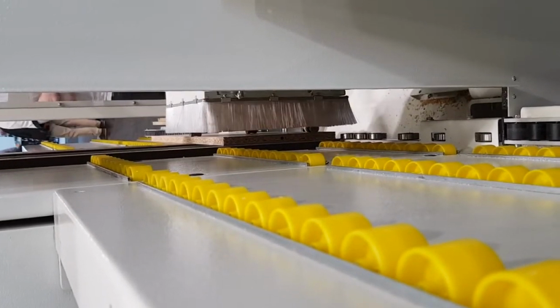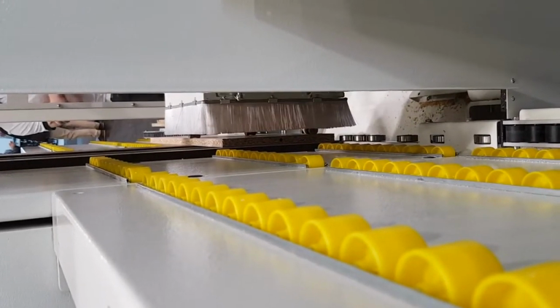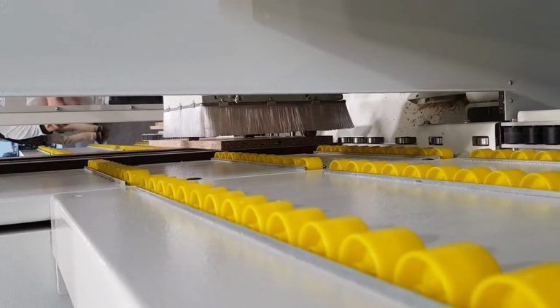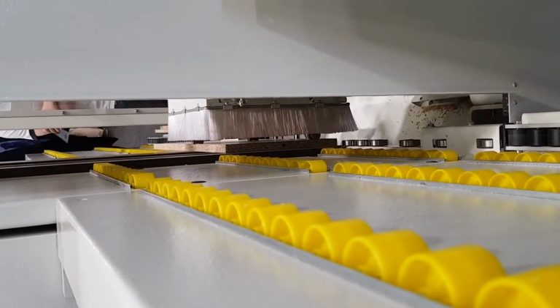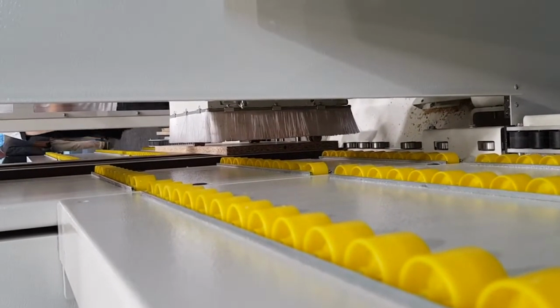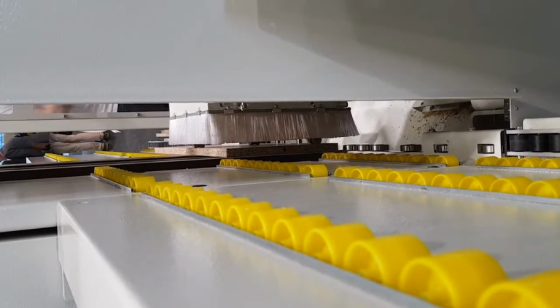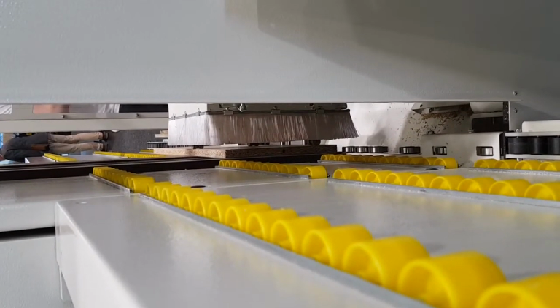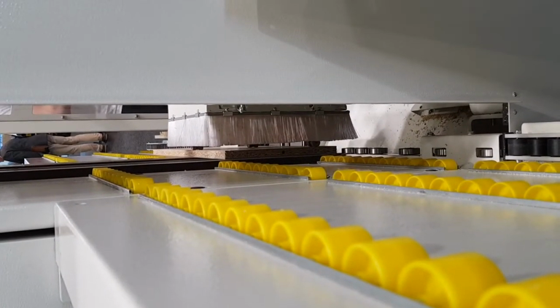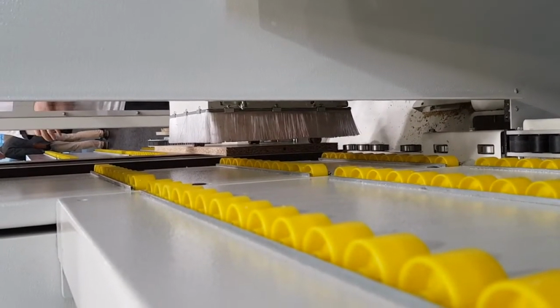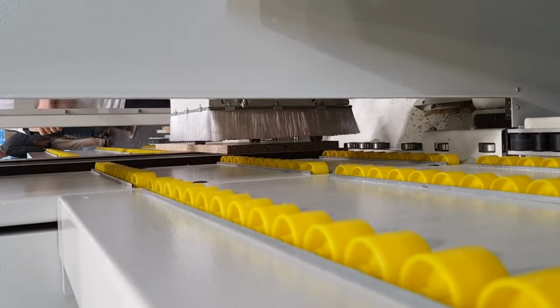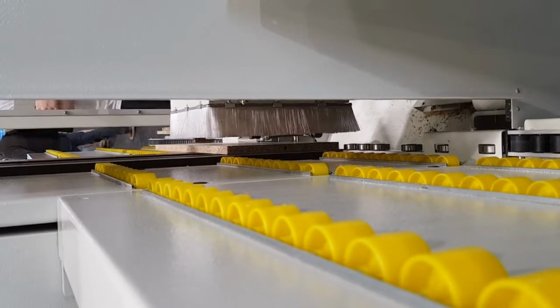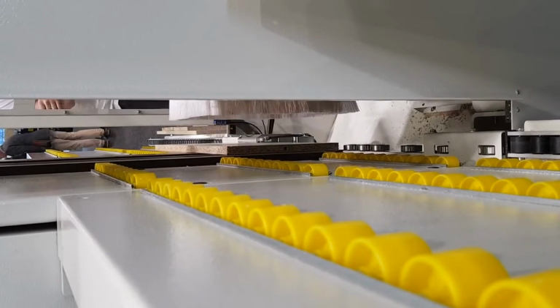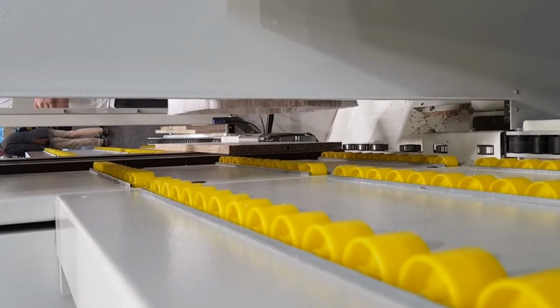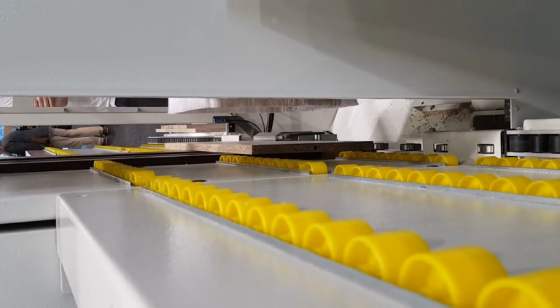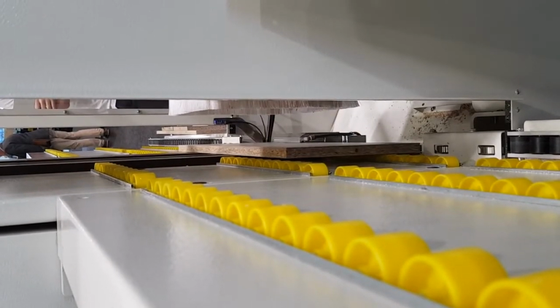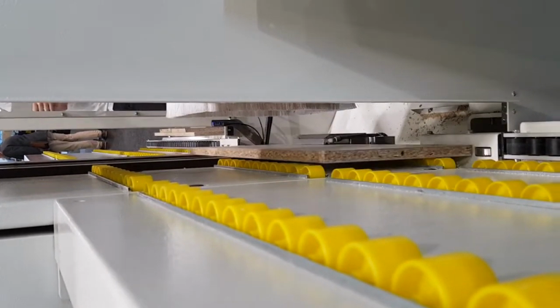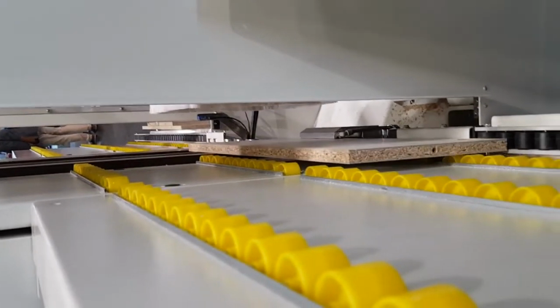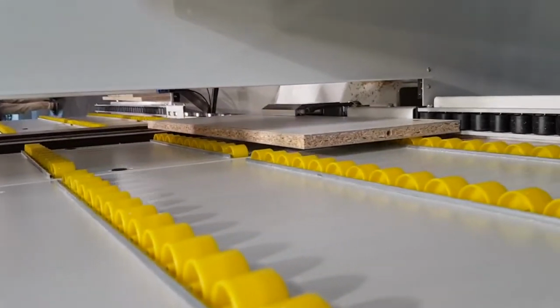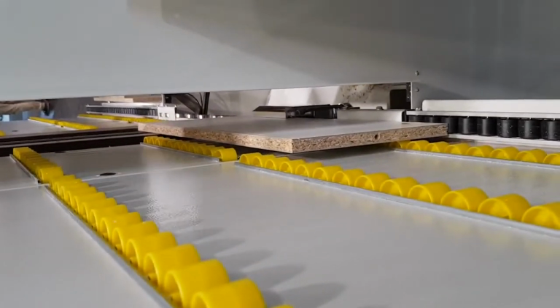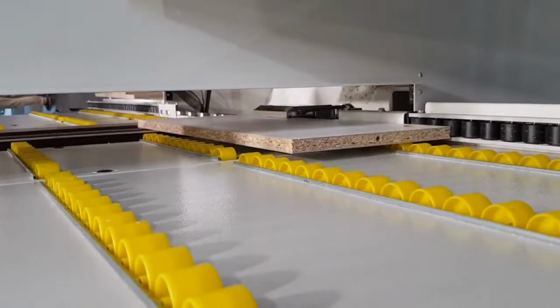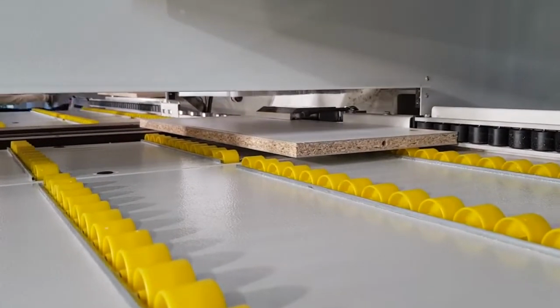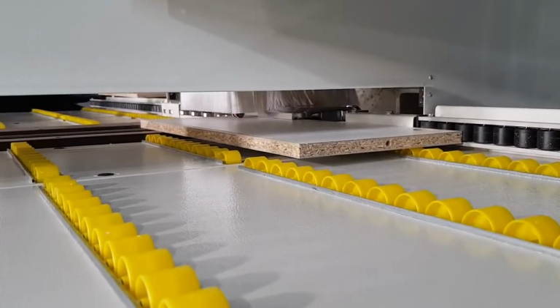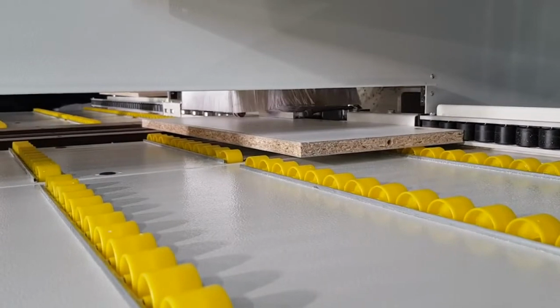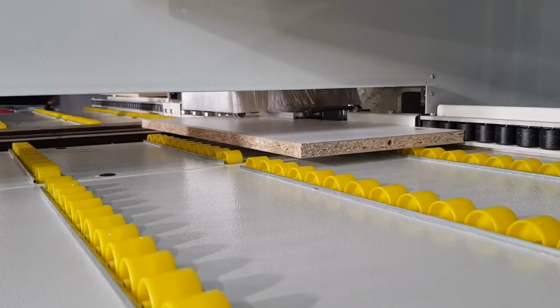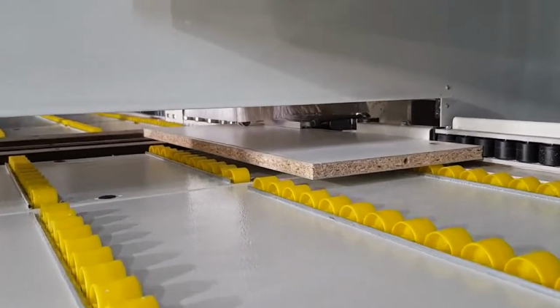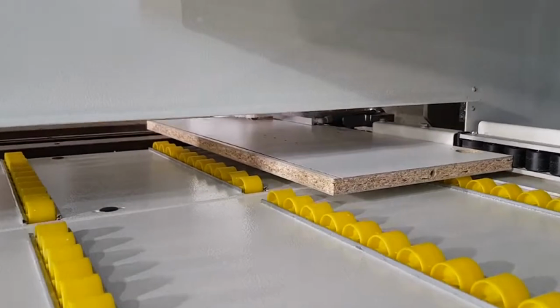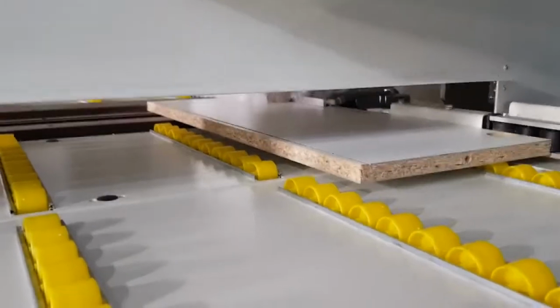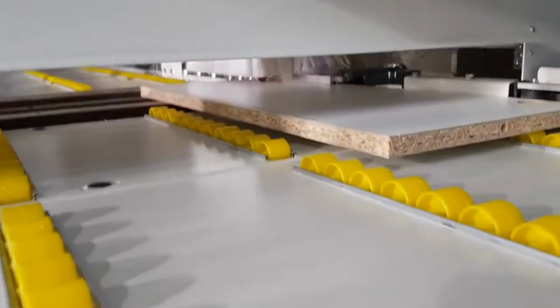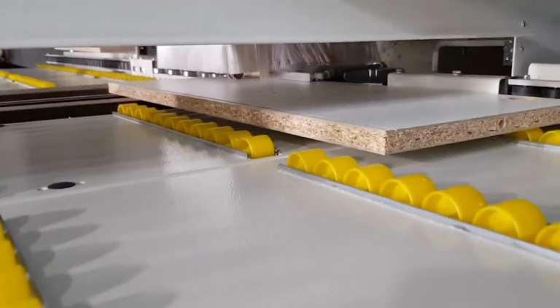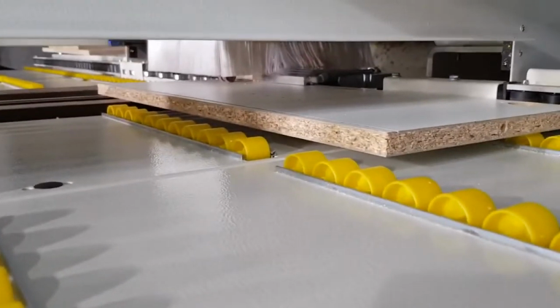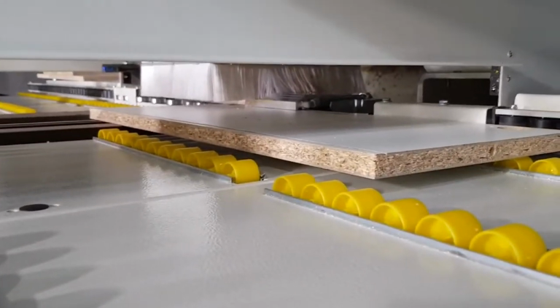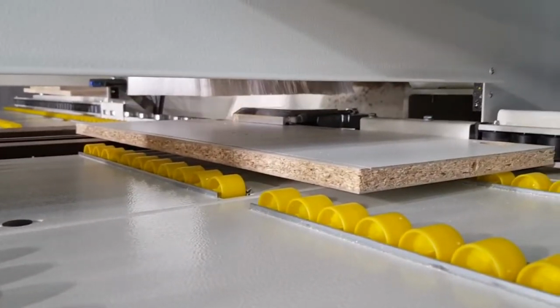SCM StarTech CMV — drilling is no longer boring. Please contact SCM UK for a demonstration and see how we can assist you in improving your production.